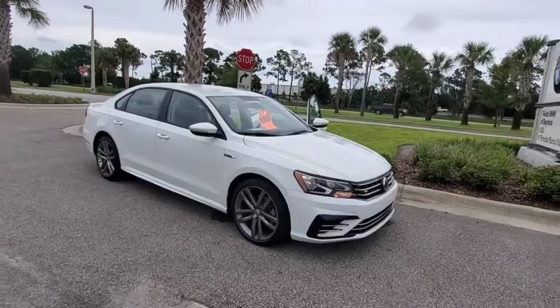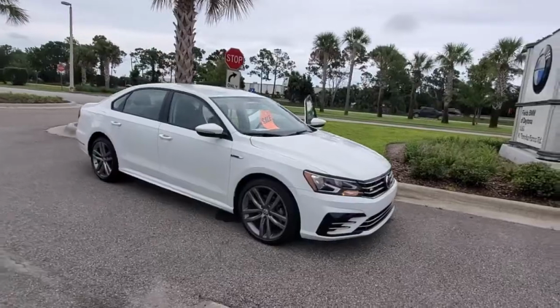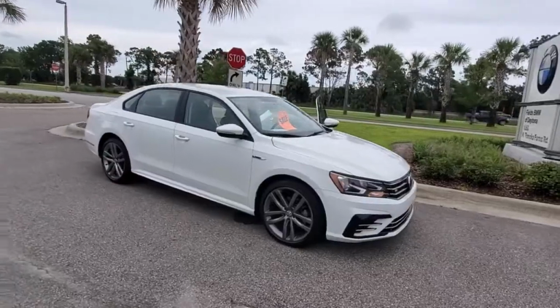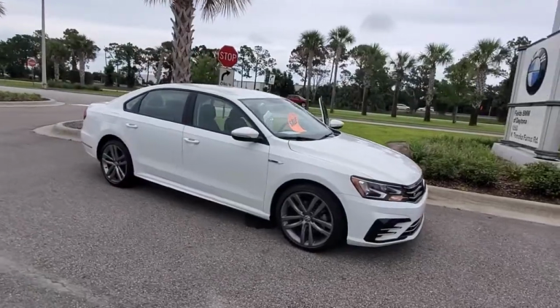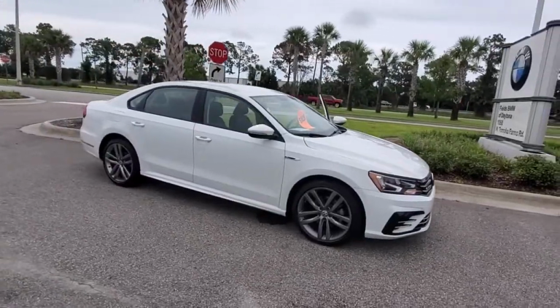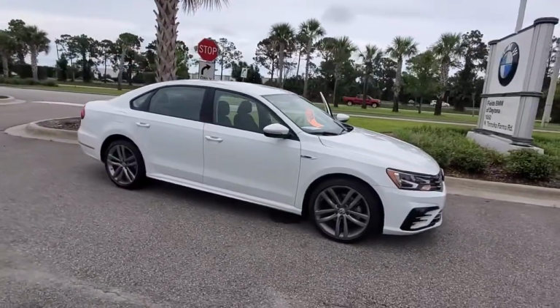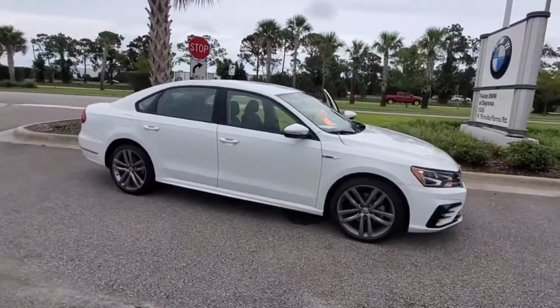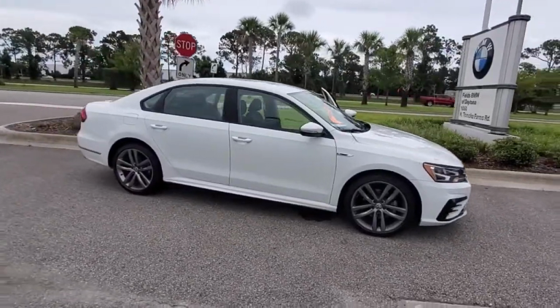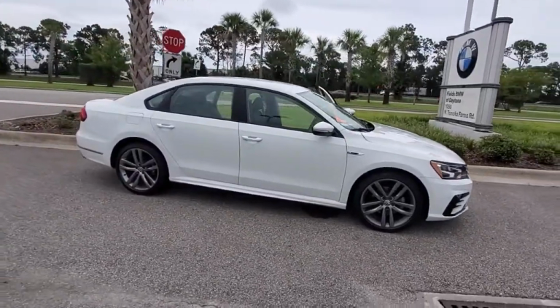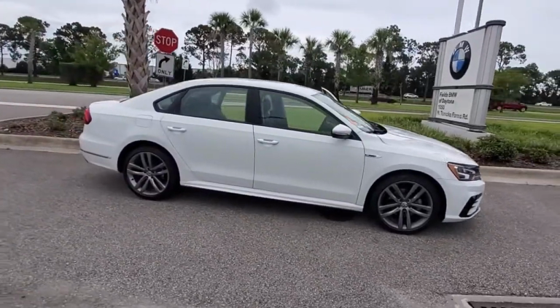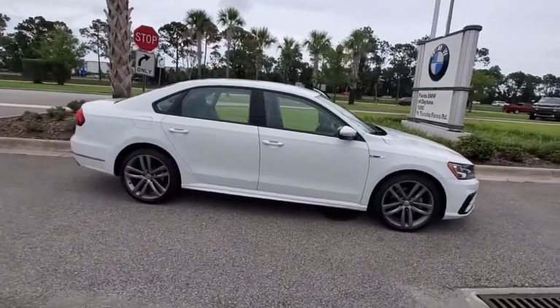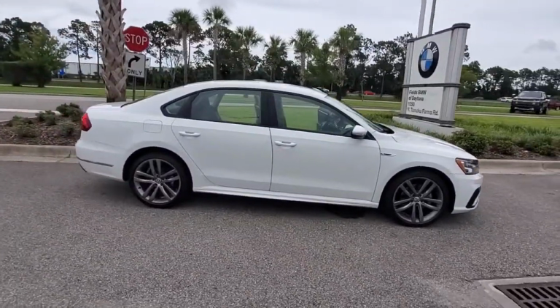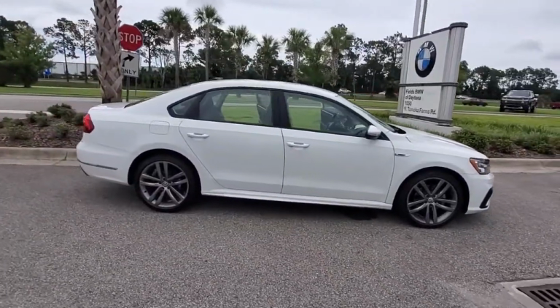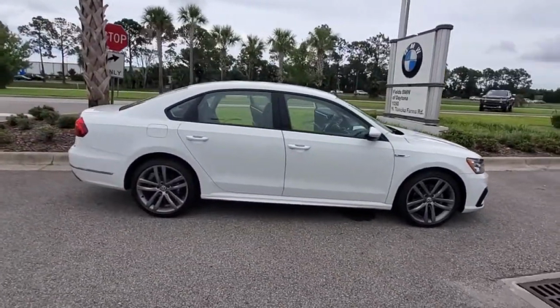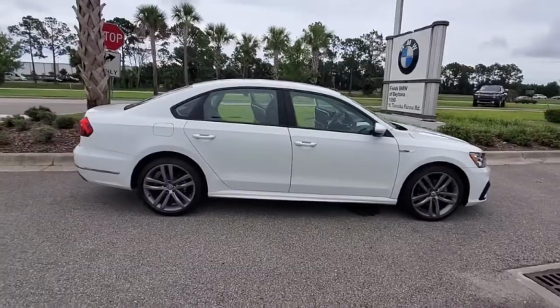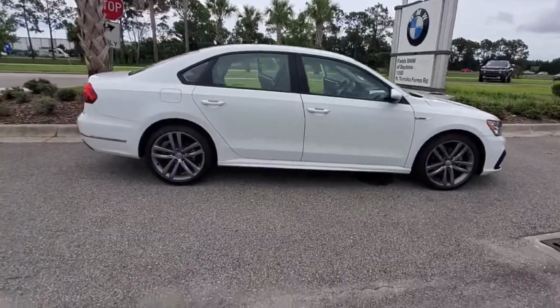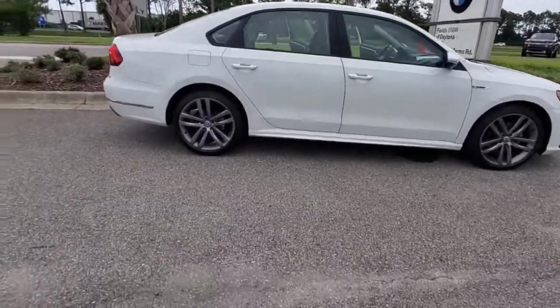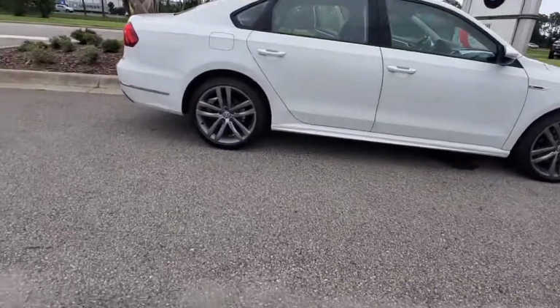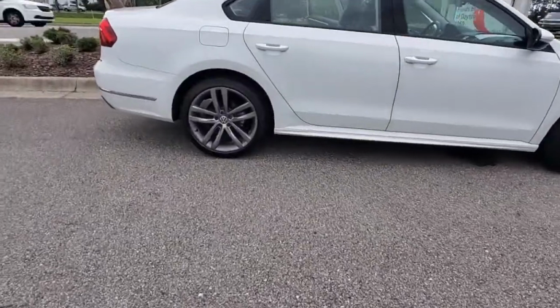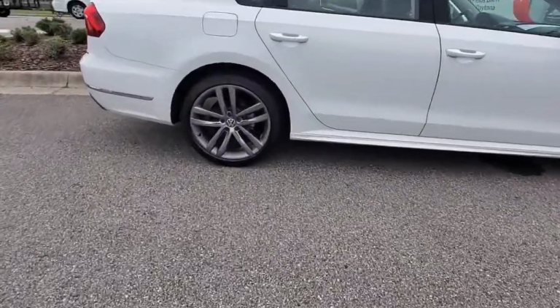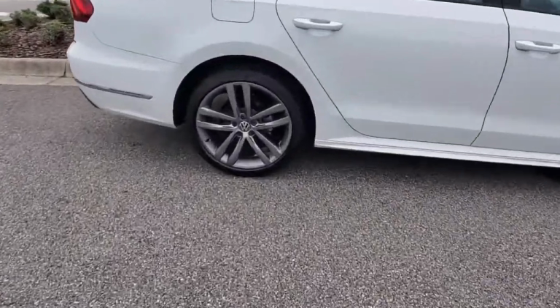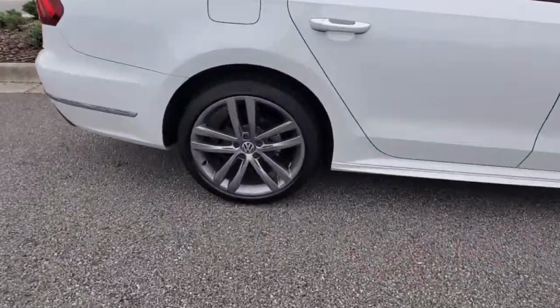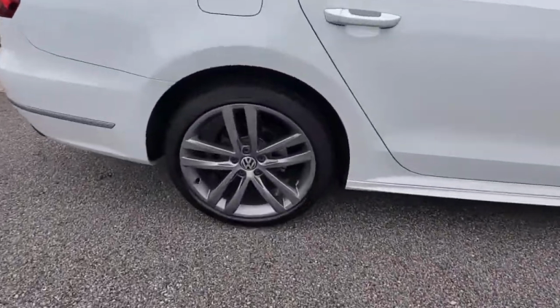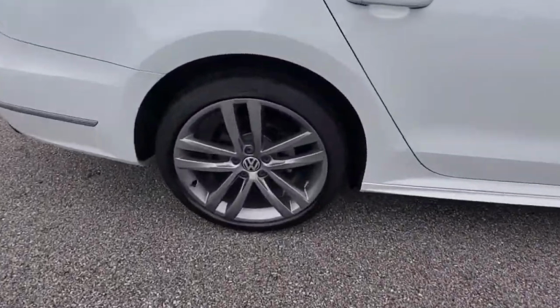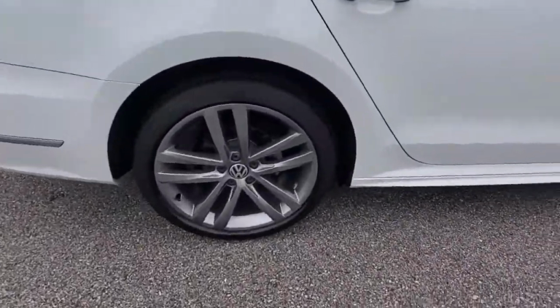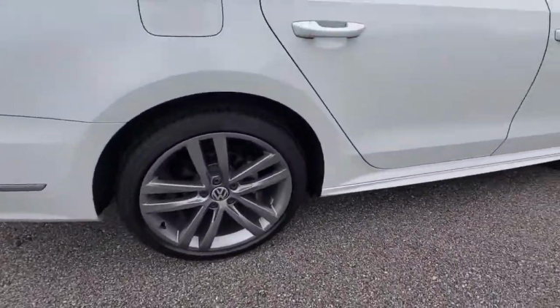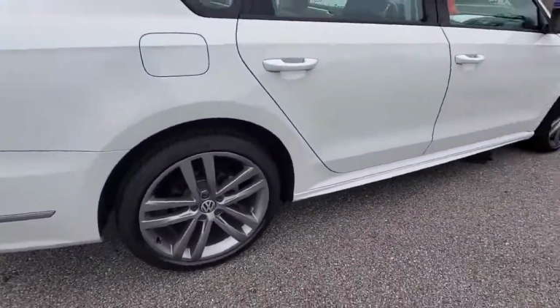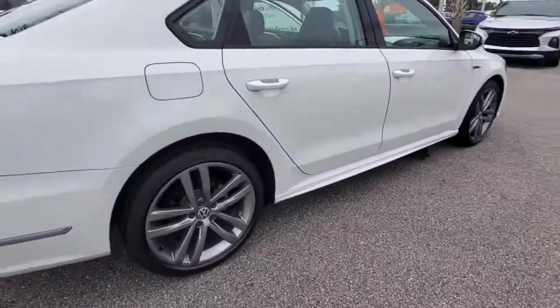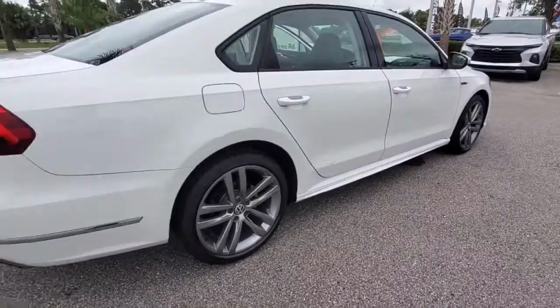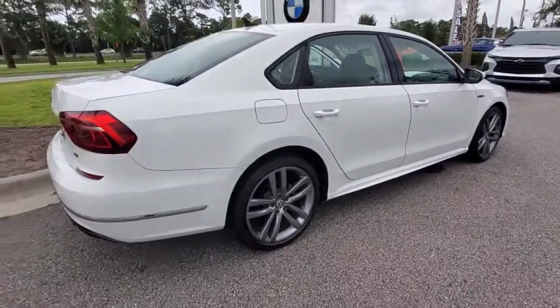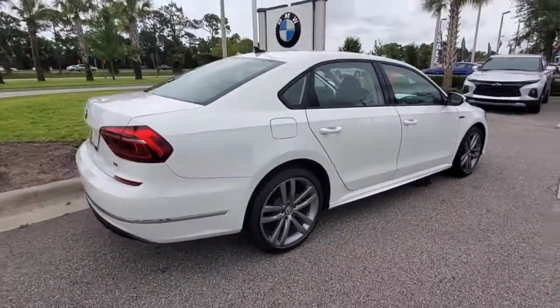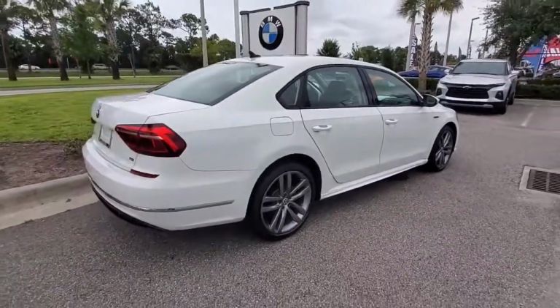Enjoy the view of this 2018 Volkswagen Passat. This vehicle still has fewer than 70,000 miles on the clock, so it won't last long. Take a moment to view this stylish Passat.